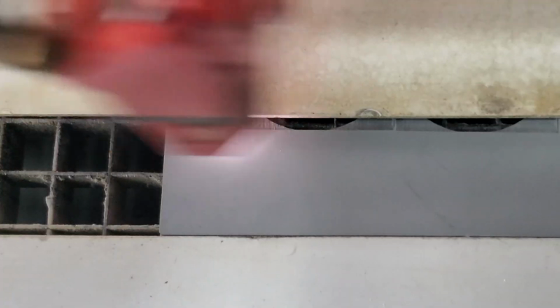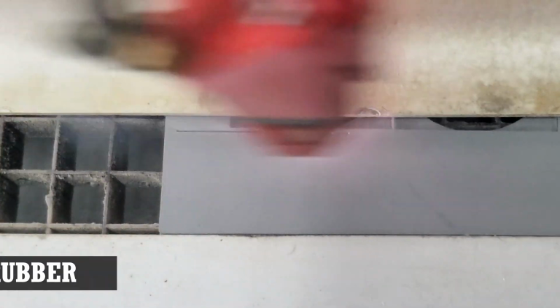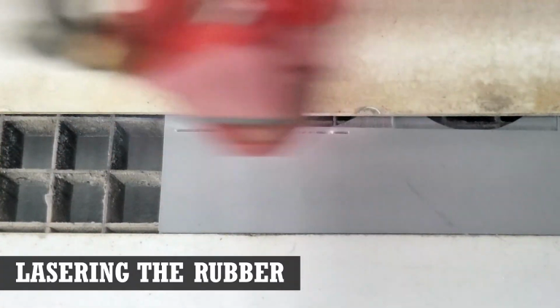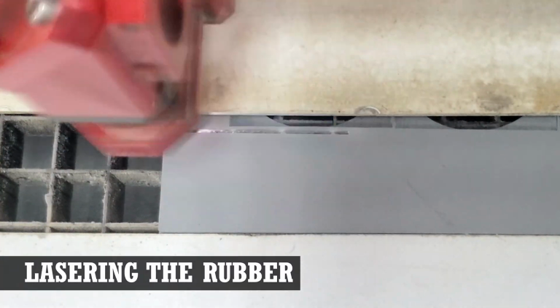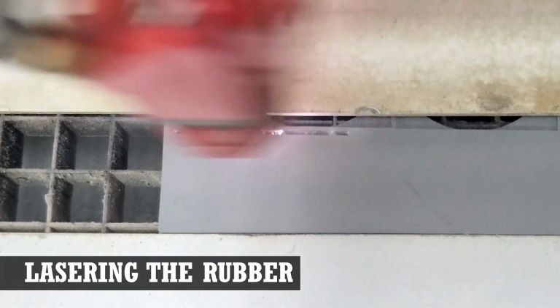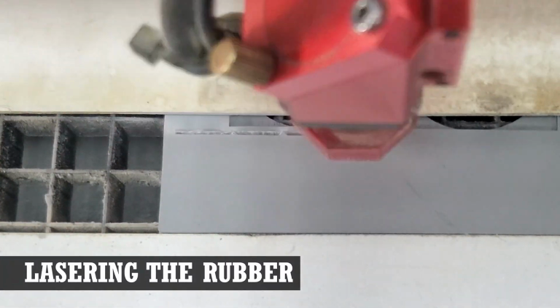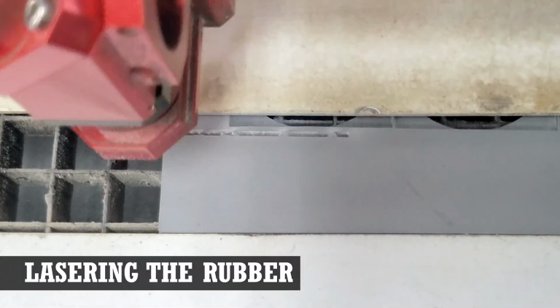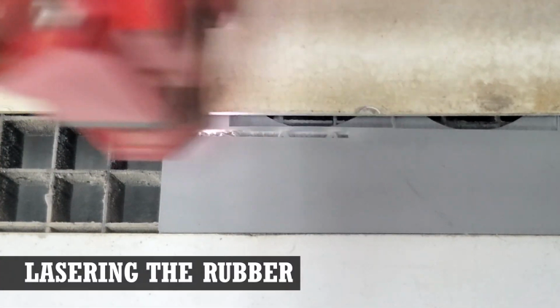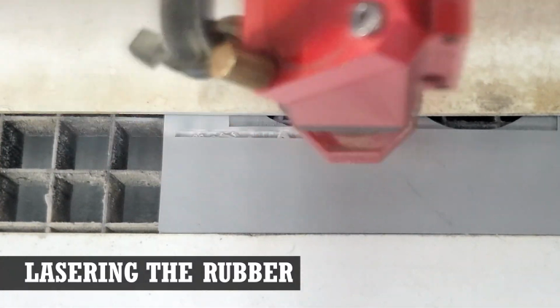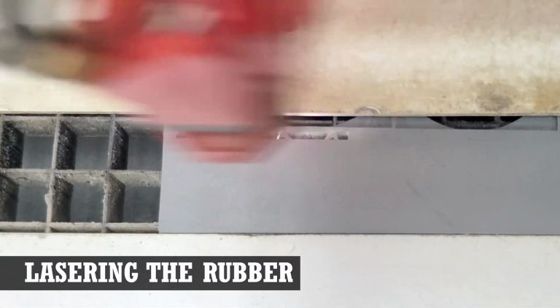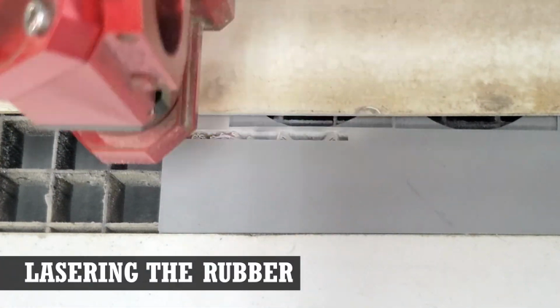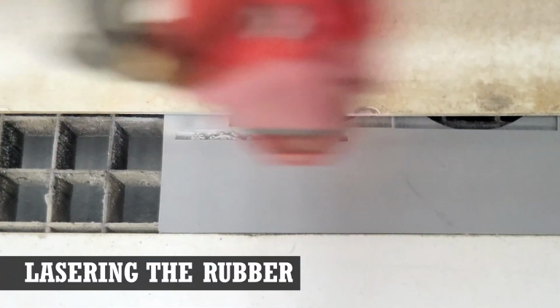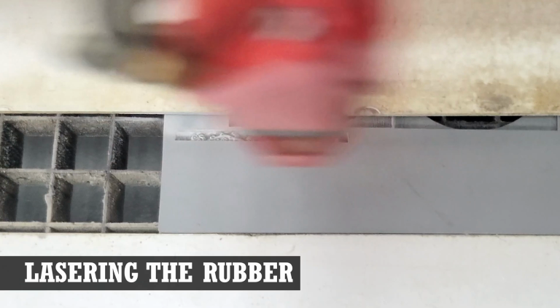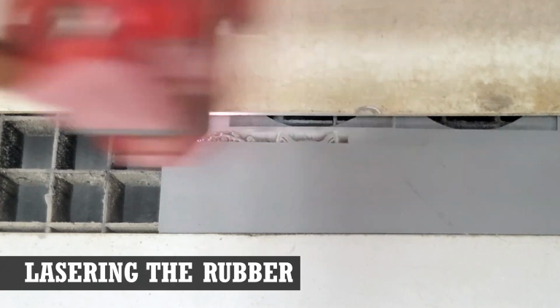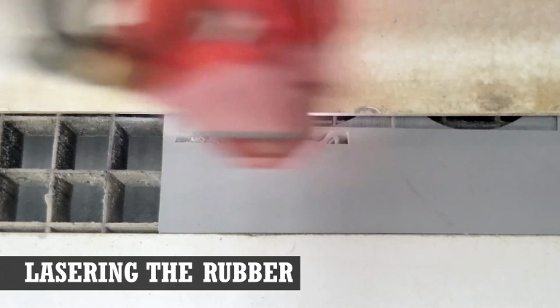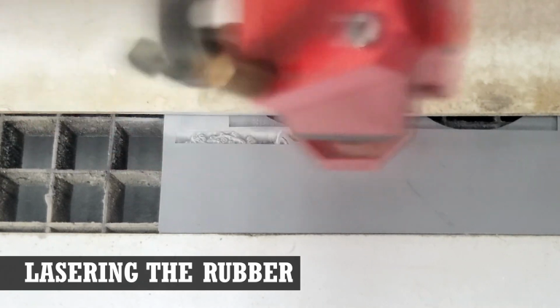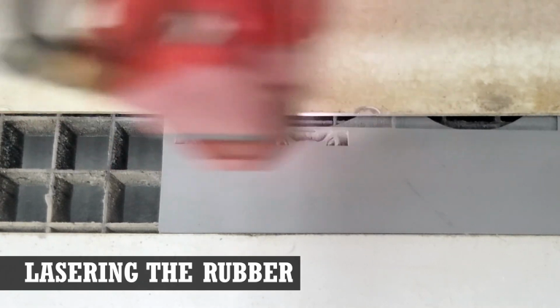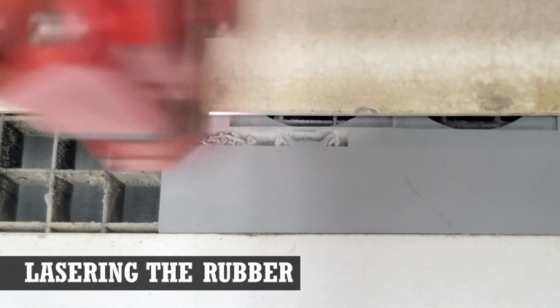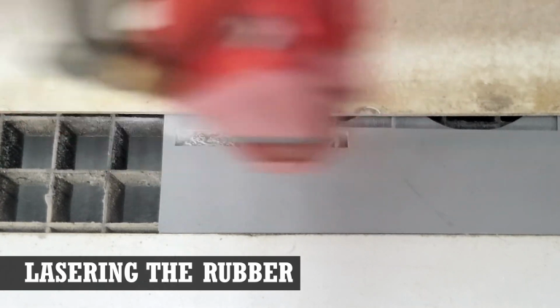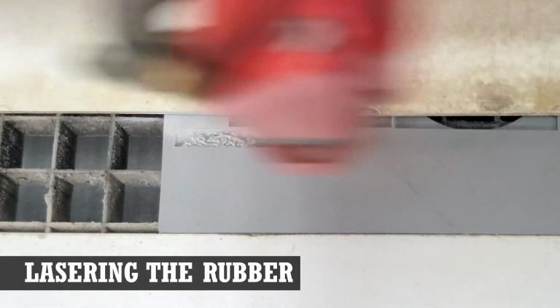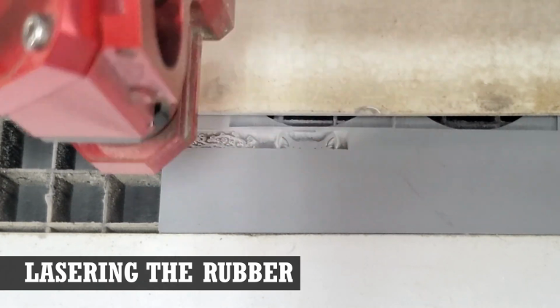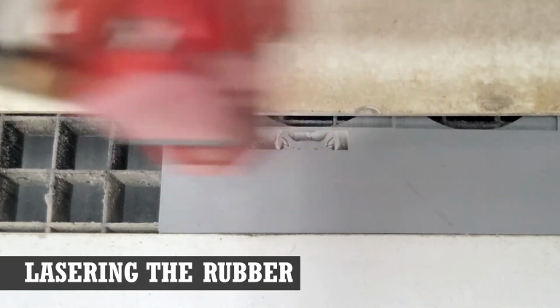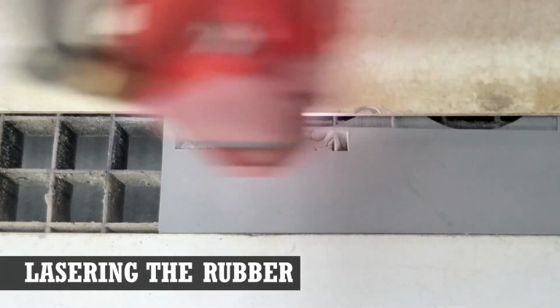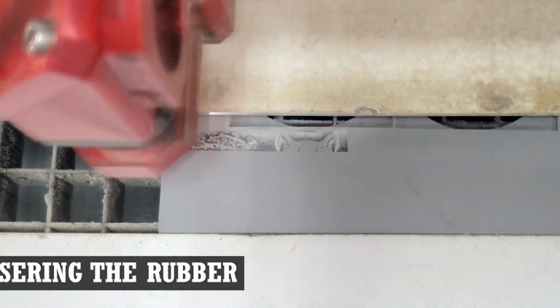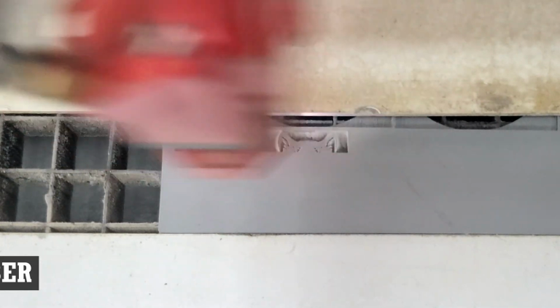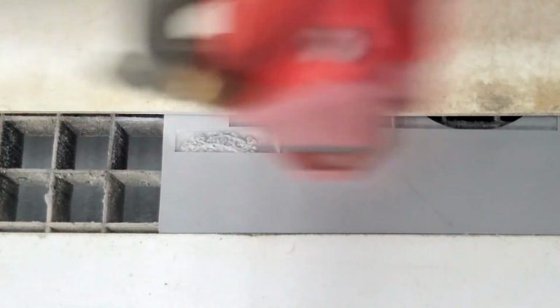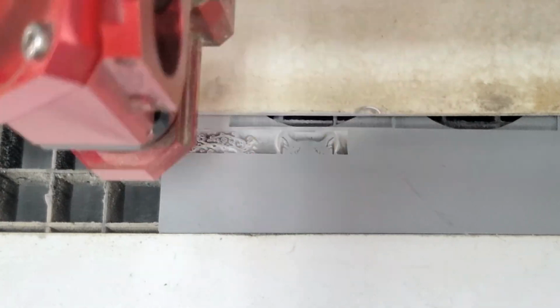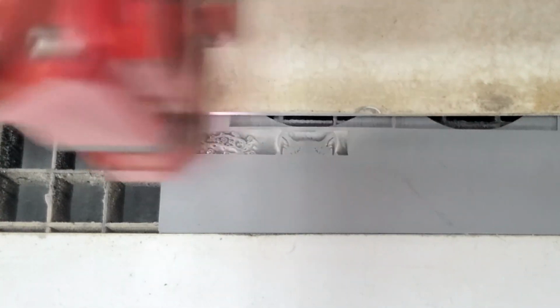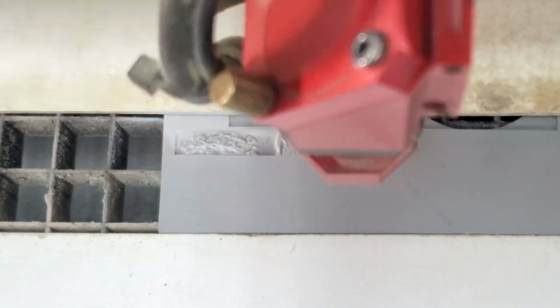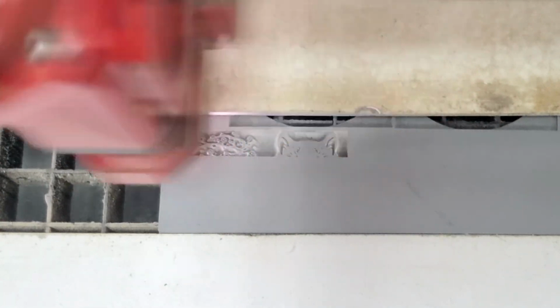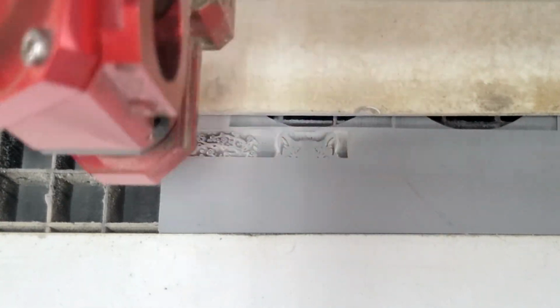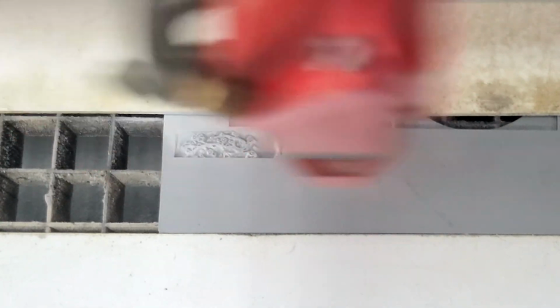When you set up your job in your laser software, hopefully you have a rubber stamp option. This kind of setting will invert the design and automatically factor in shoulders, which will increase the stamp design stability when stamping.